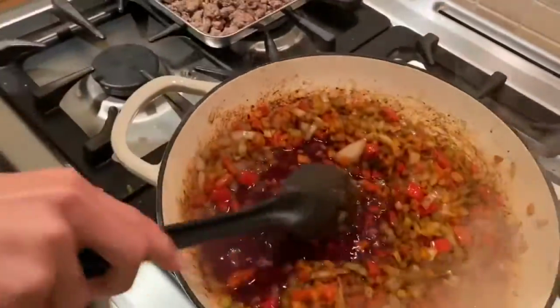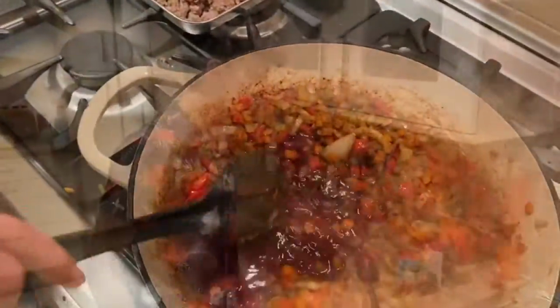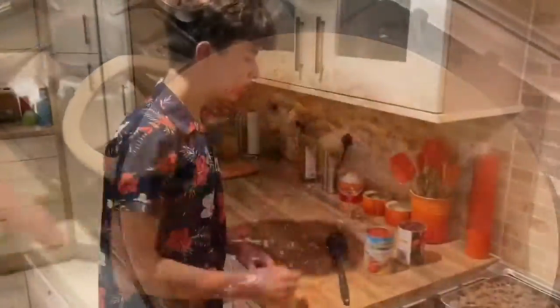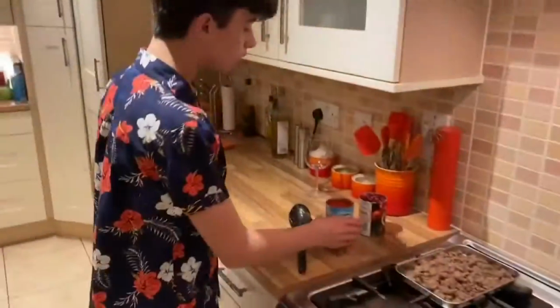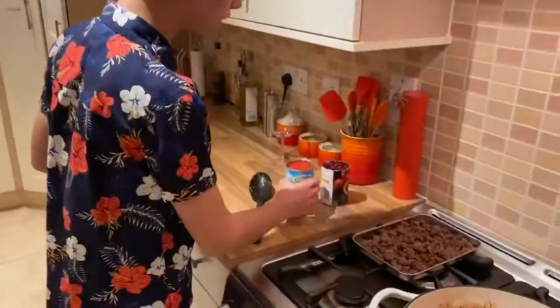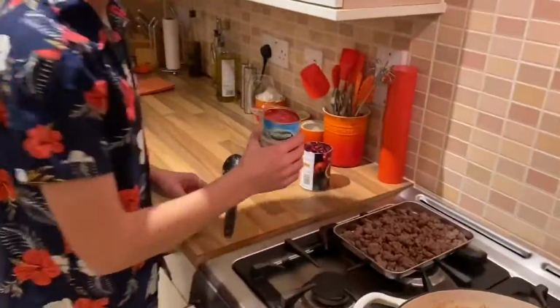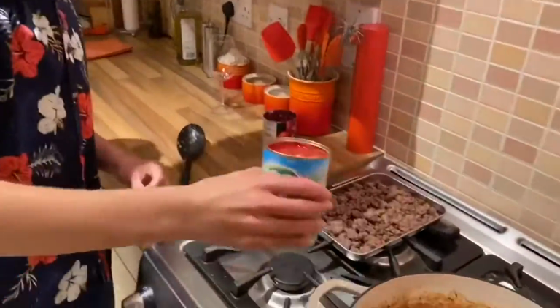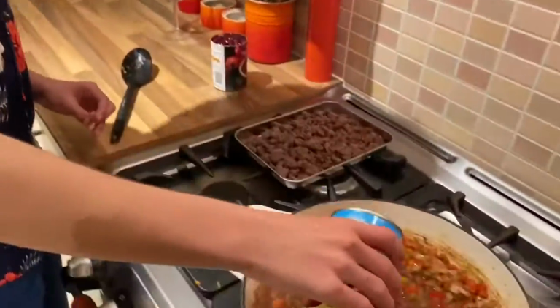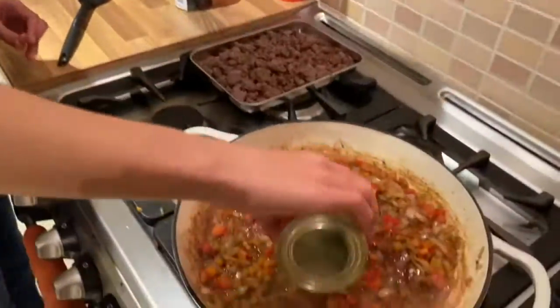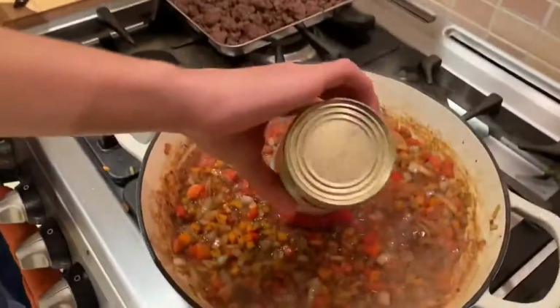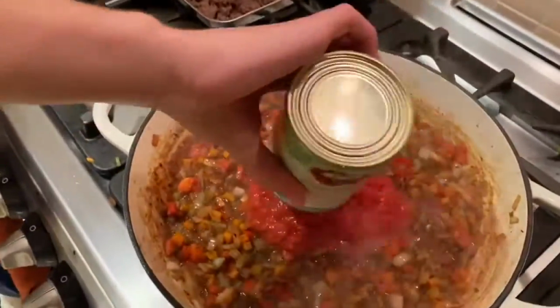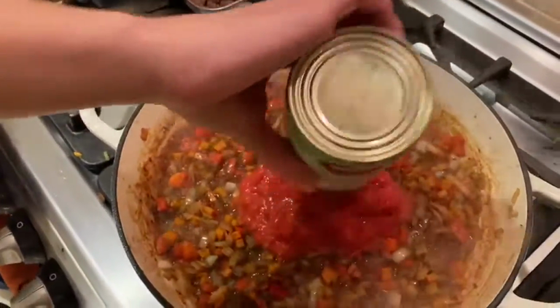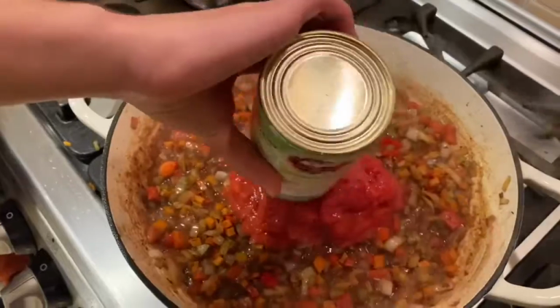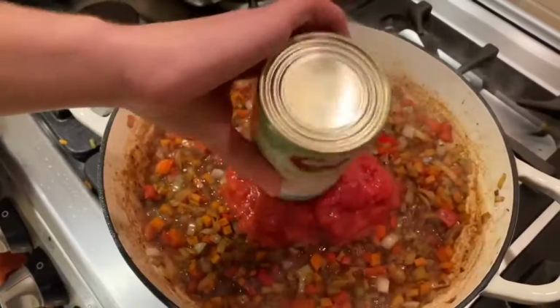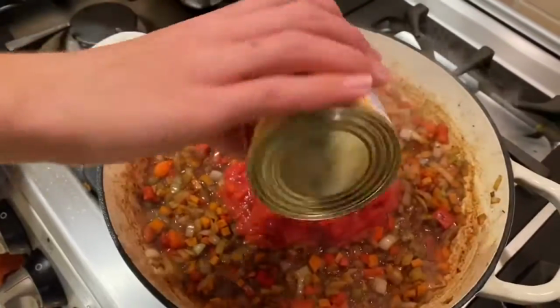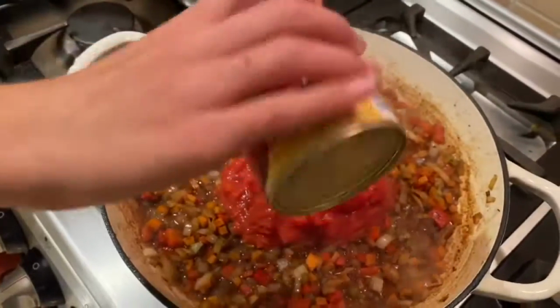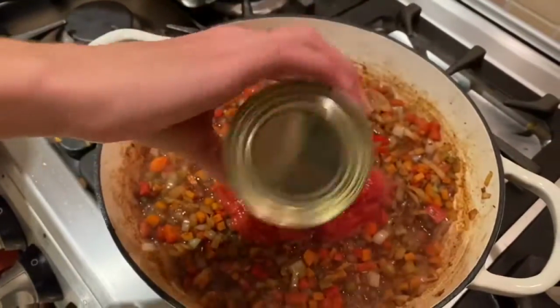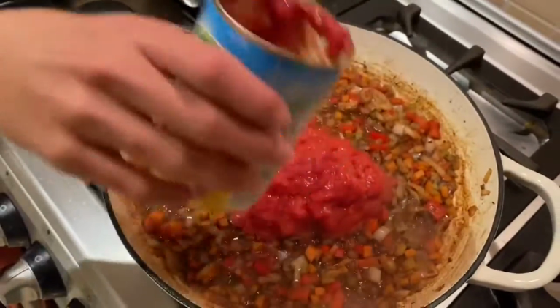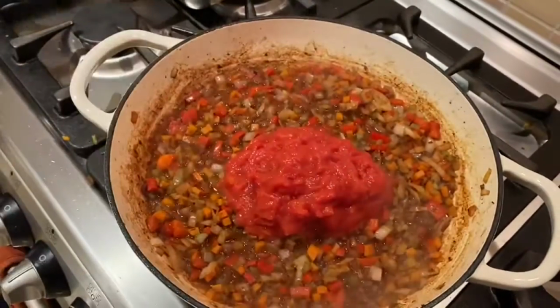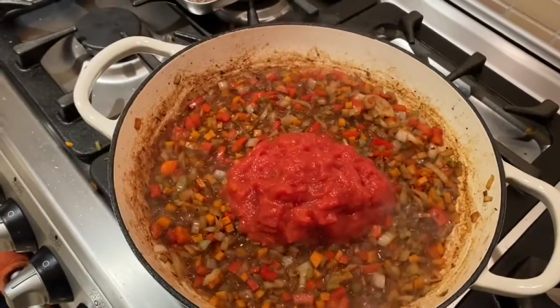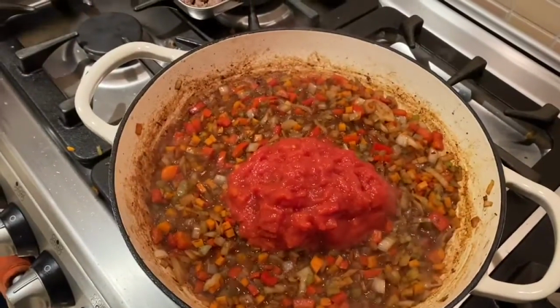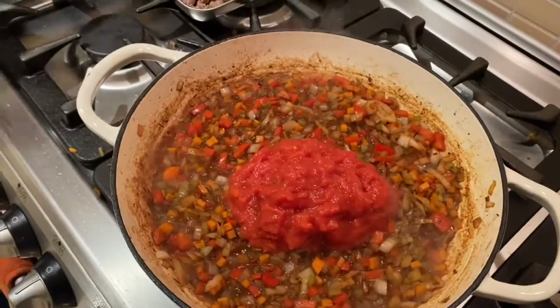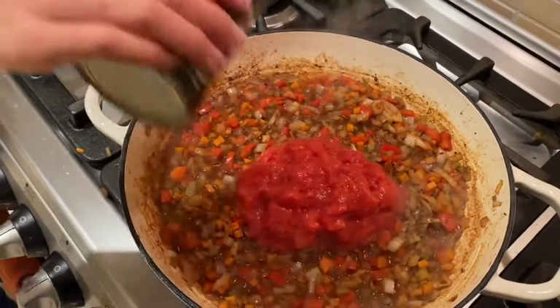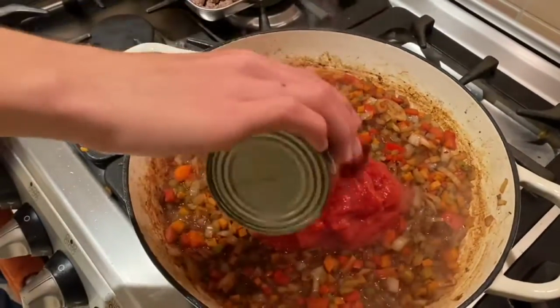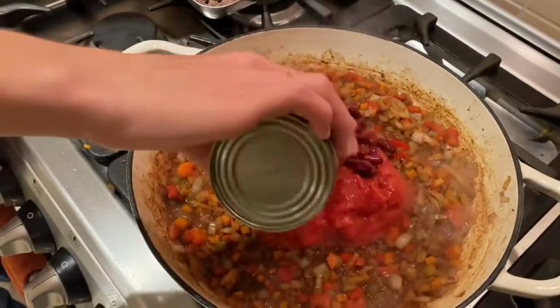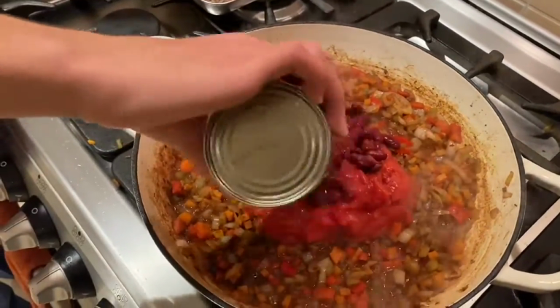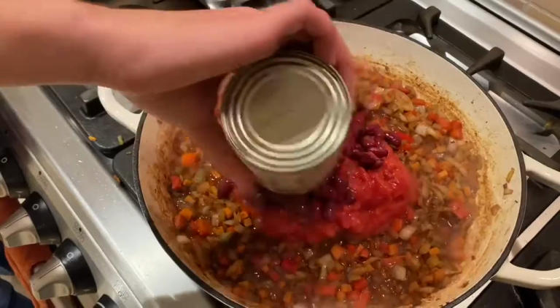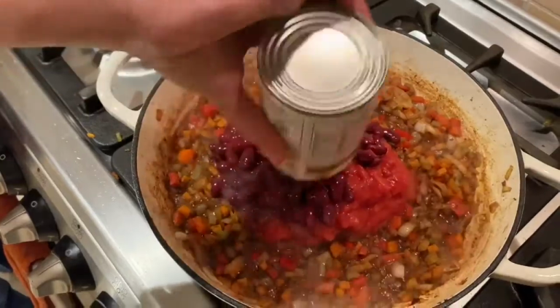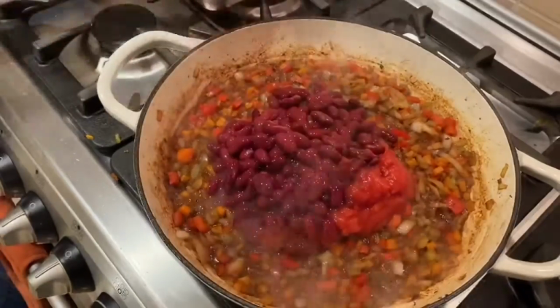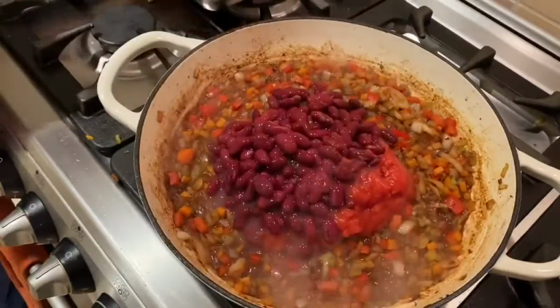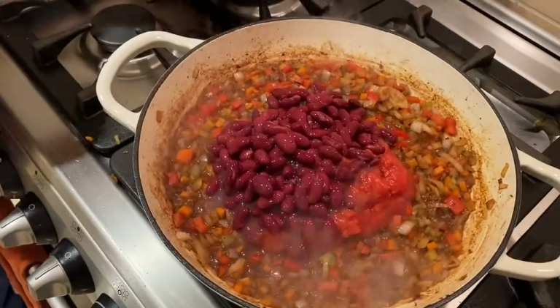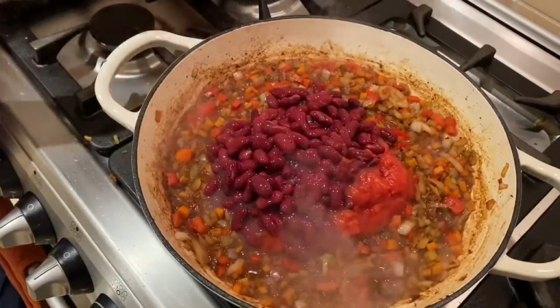Now goes in one tin of tomatoes and a tin of kidney beans, and back in with the mince.